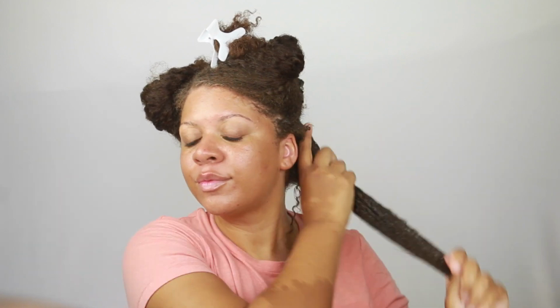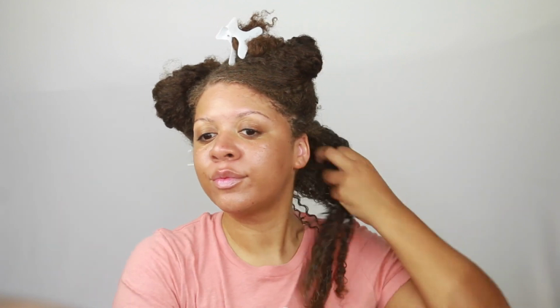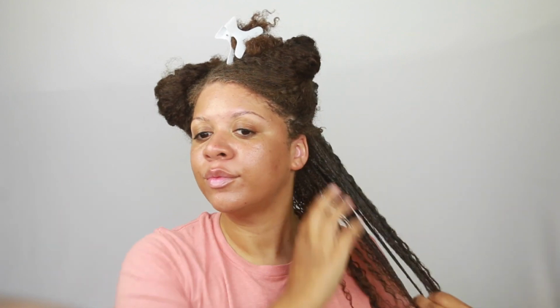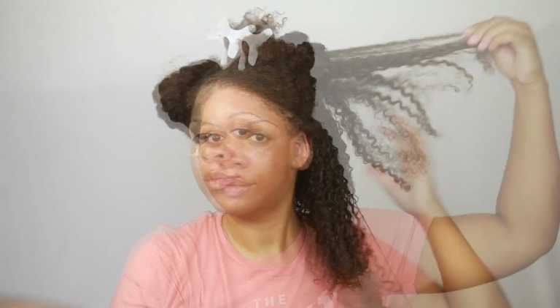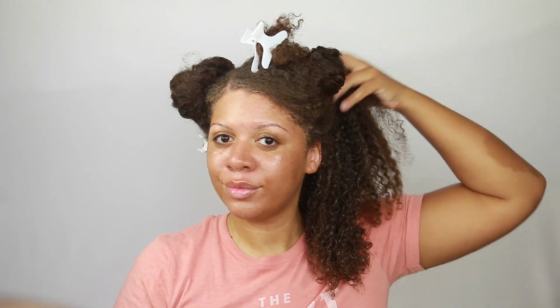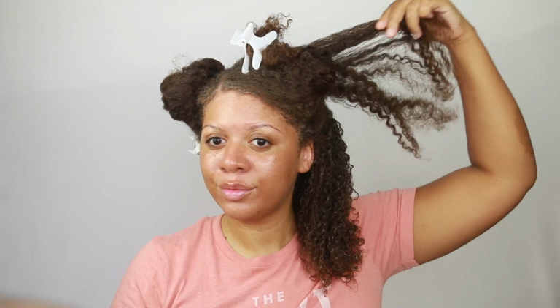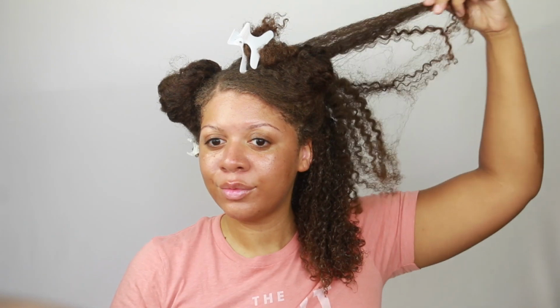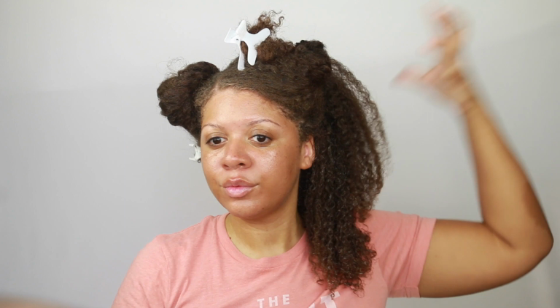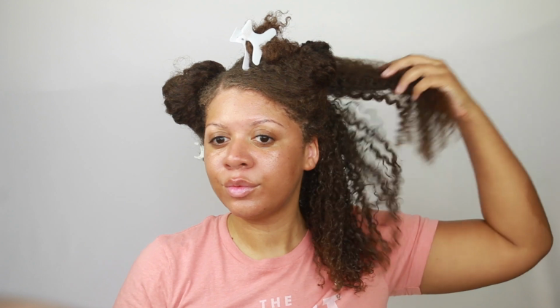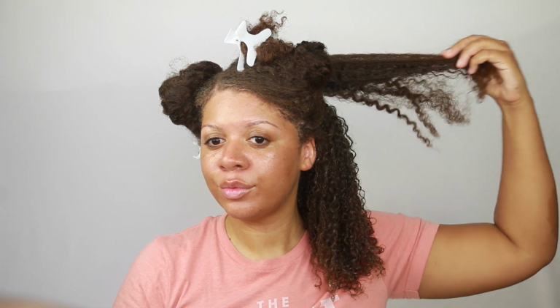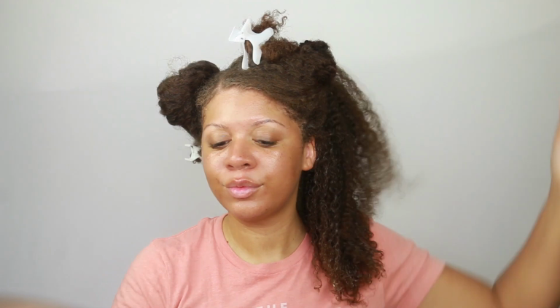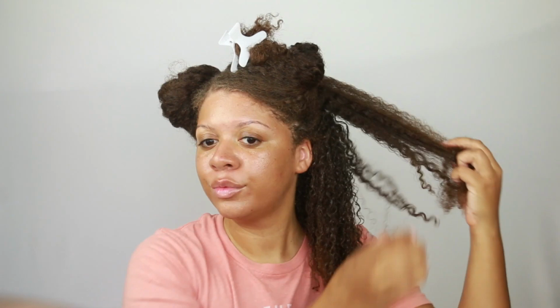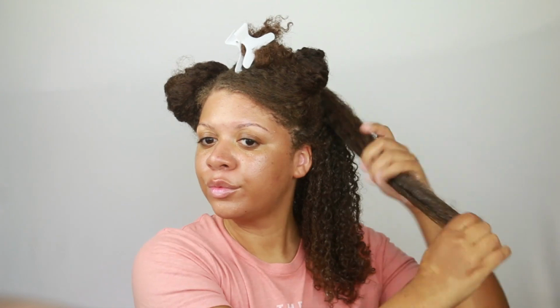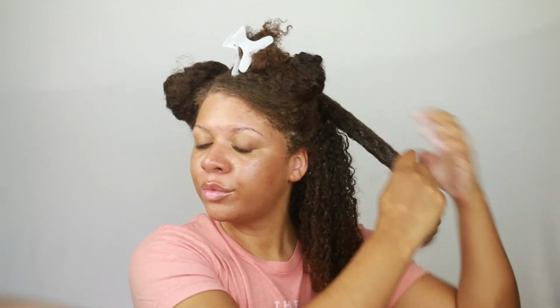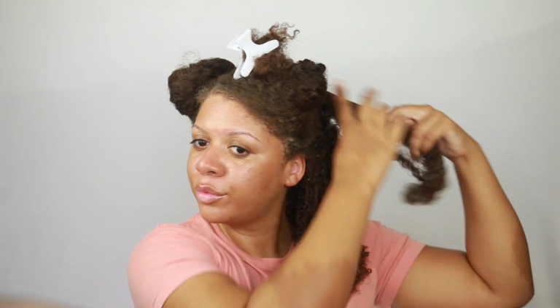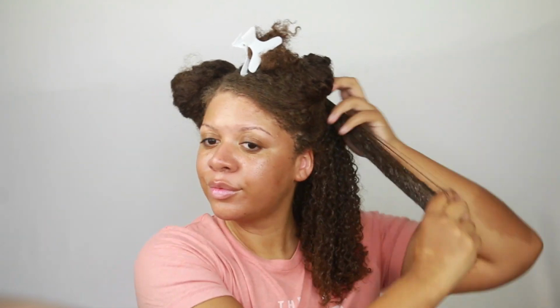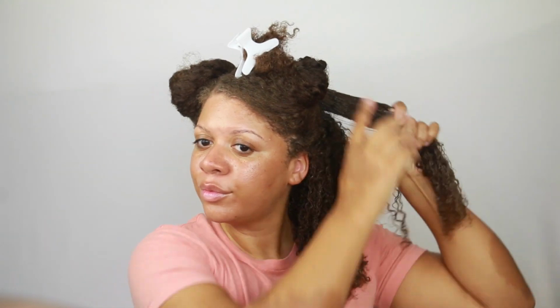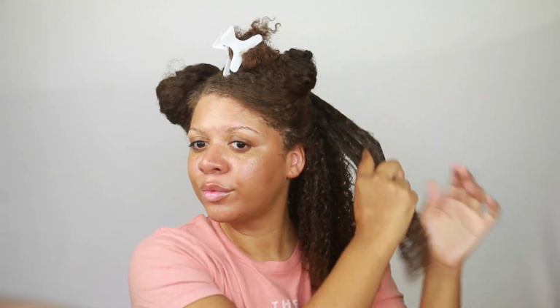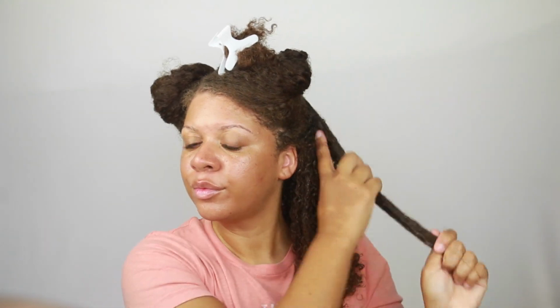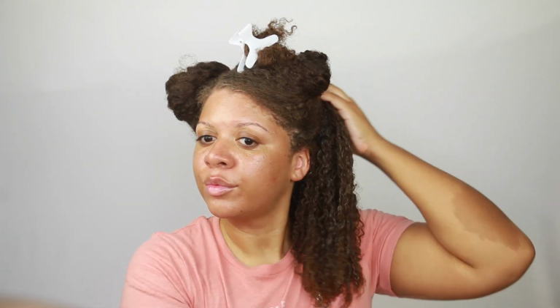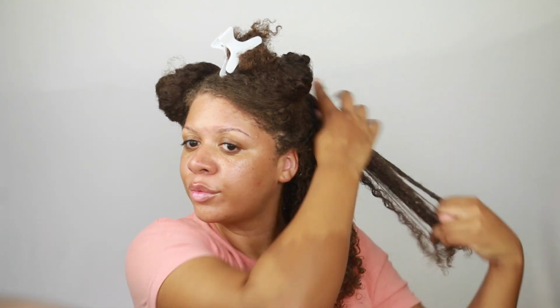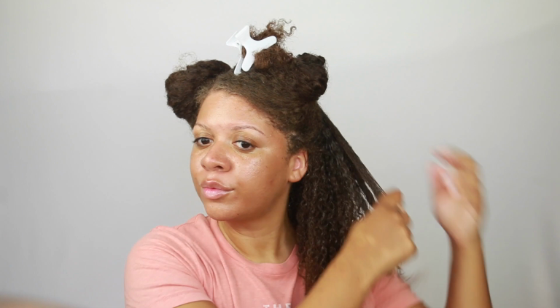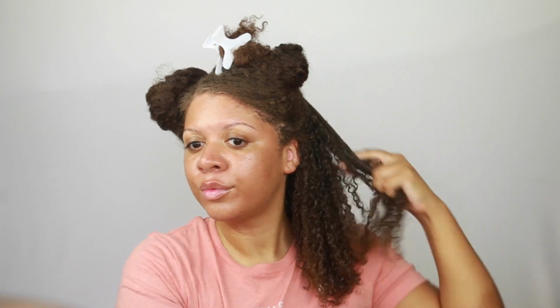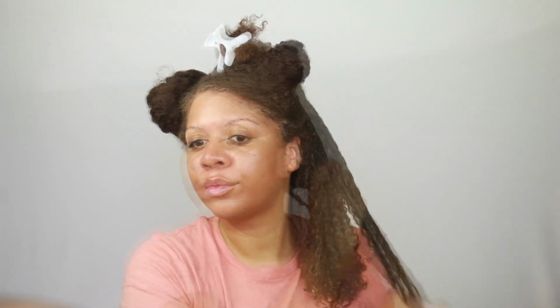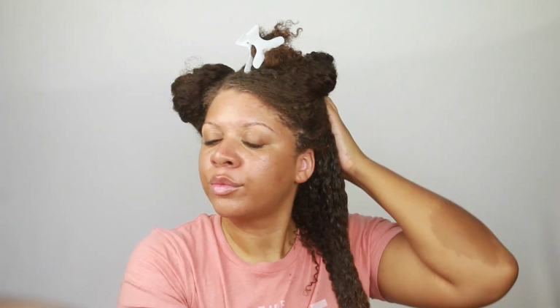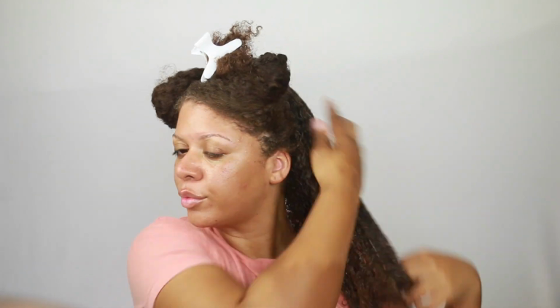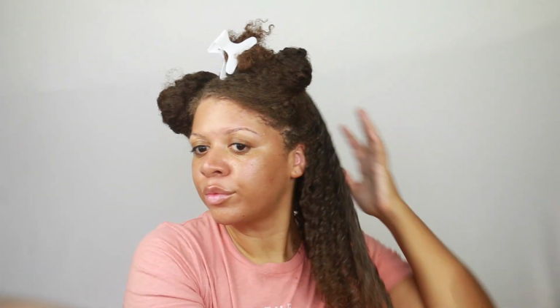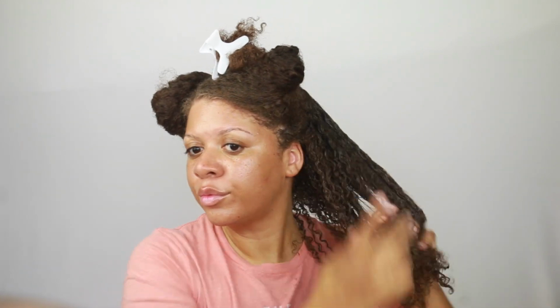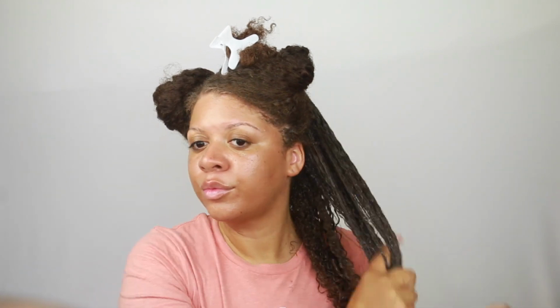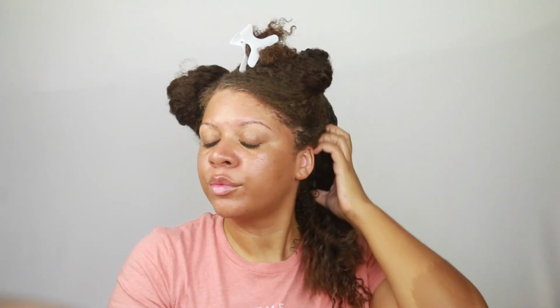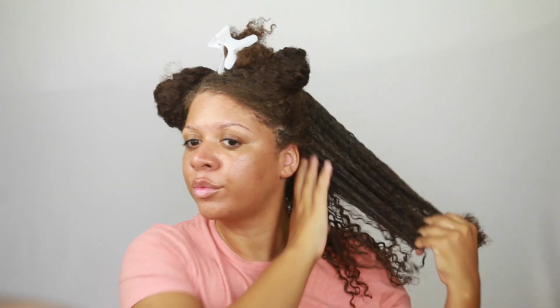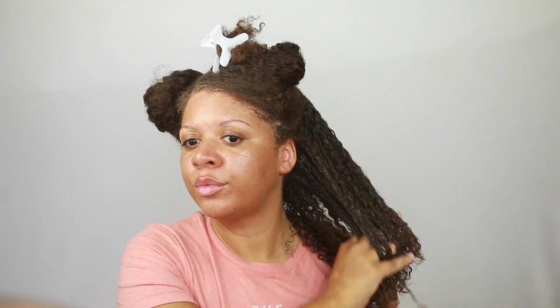It helps me to add moisture in my hair and moisture is really helping me to retain length. Many of you have noticed that my hair is growing quickly — moisture is definitely key. I highly recommend this product, I really love it.